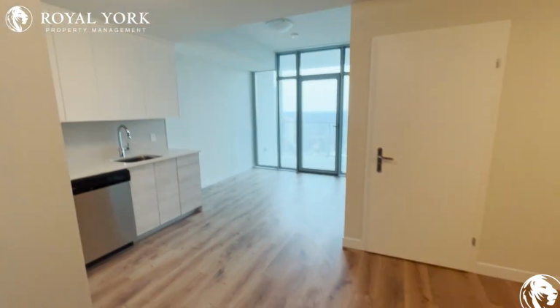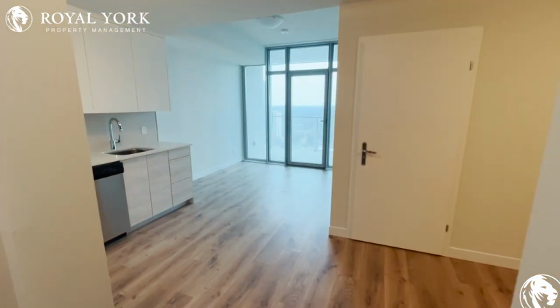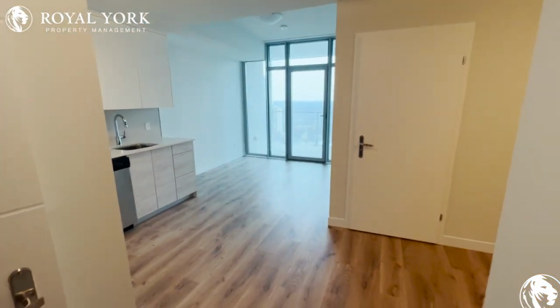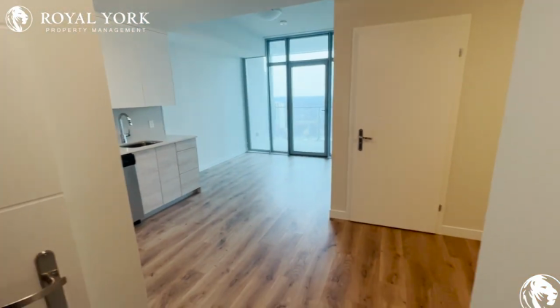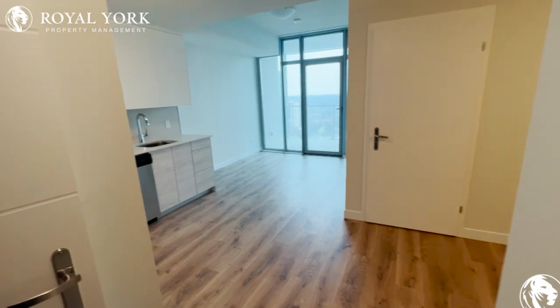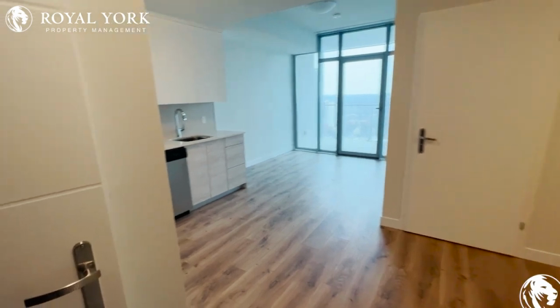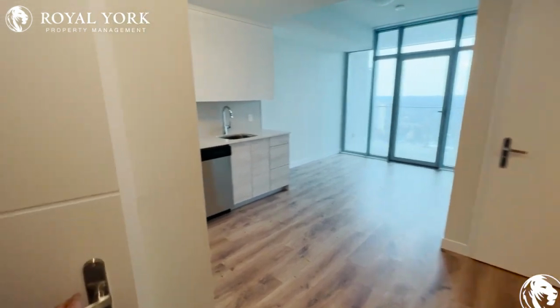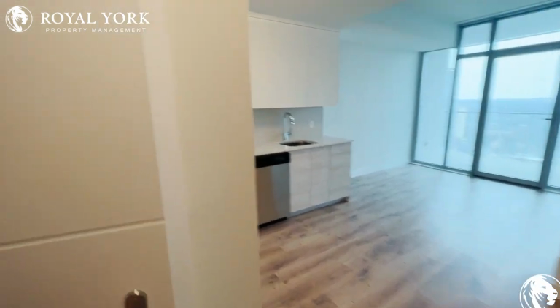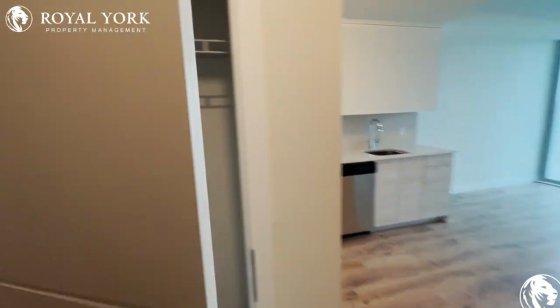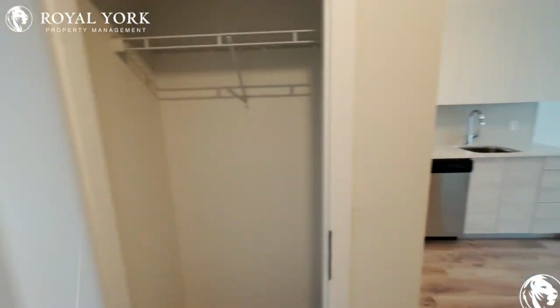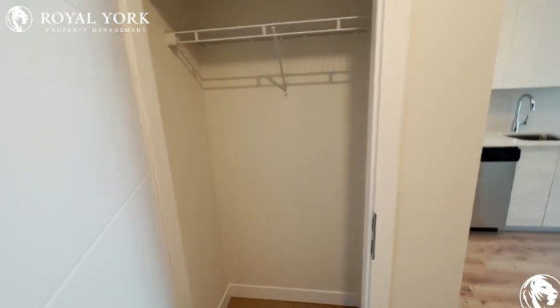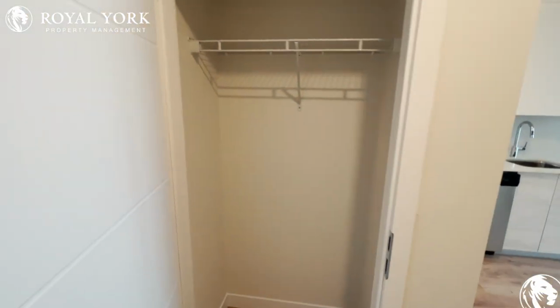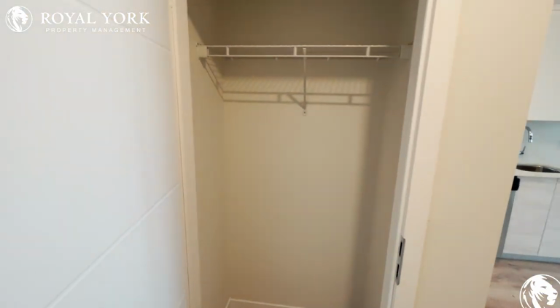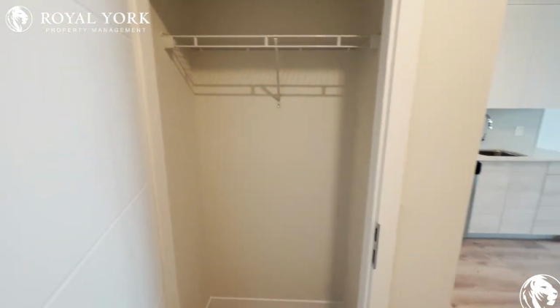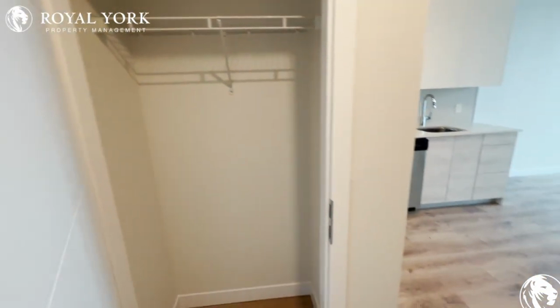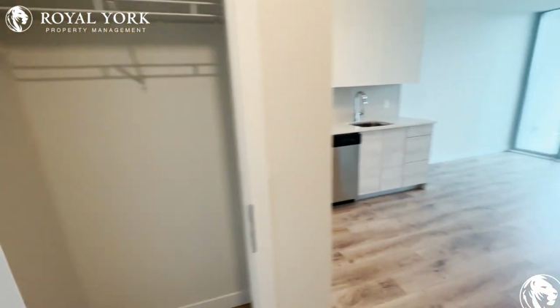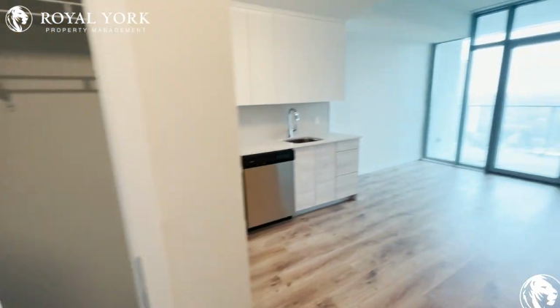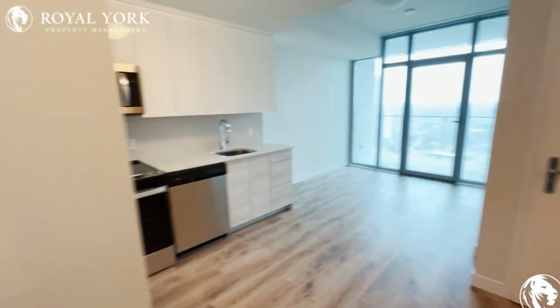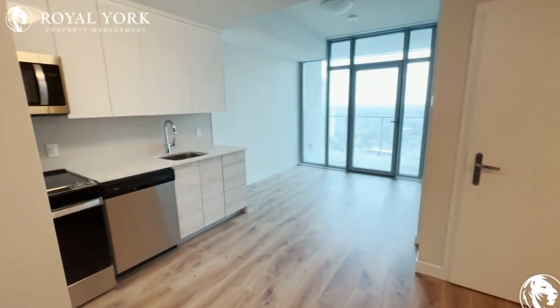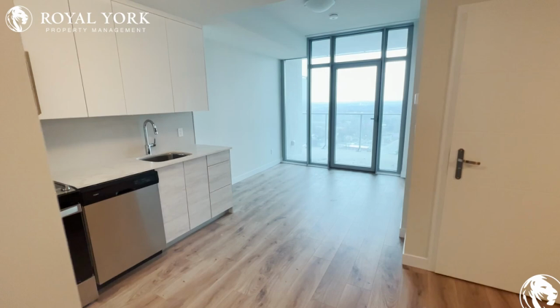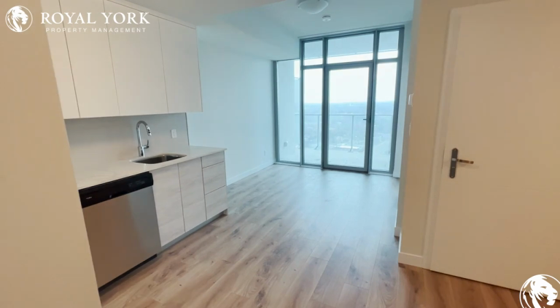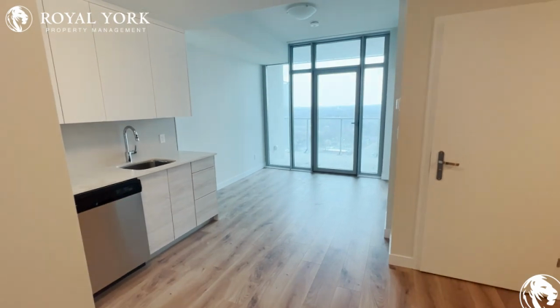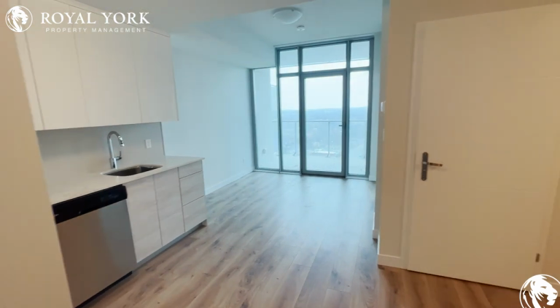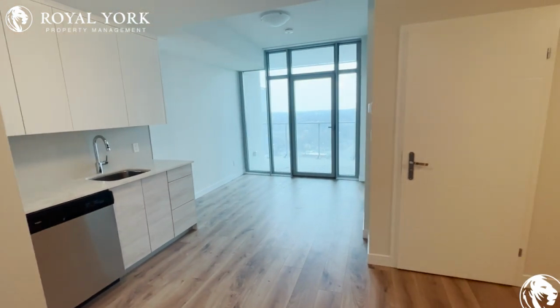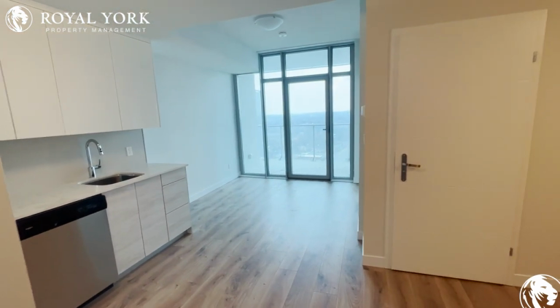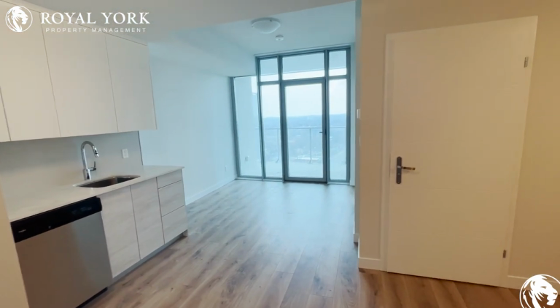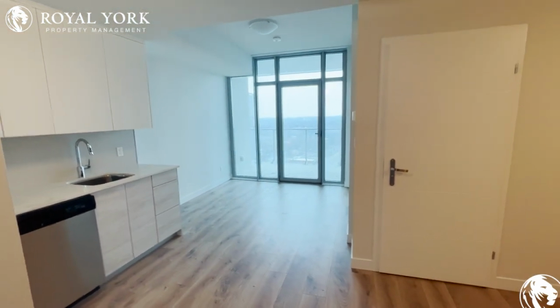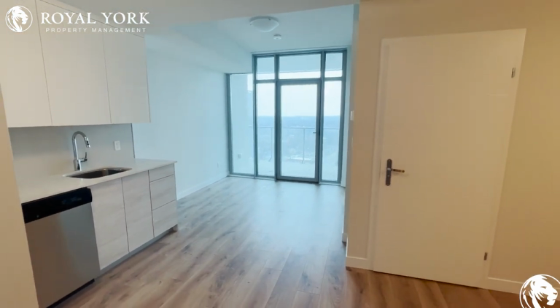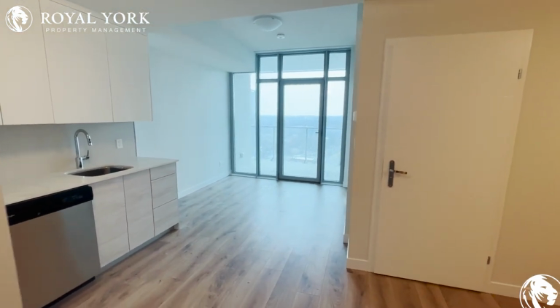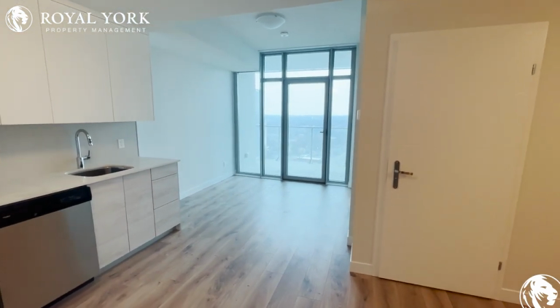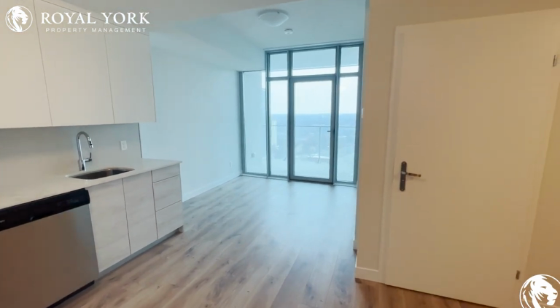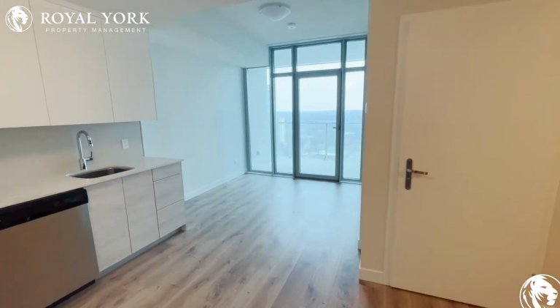As we take a step inside, we have our closet right here to our left. And as you can see, beautiful views up on the 34th floor. Tons of natural light here.